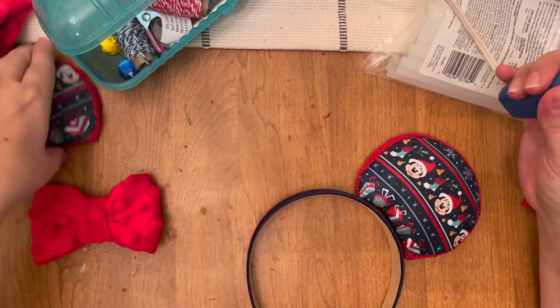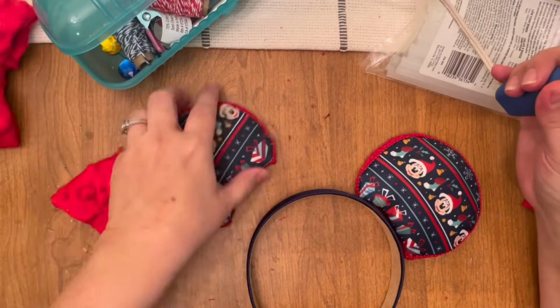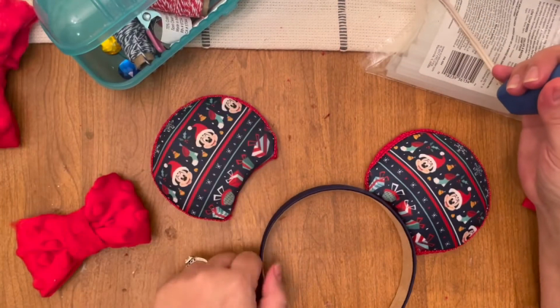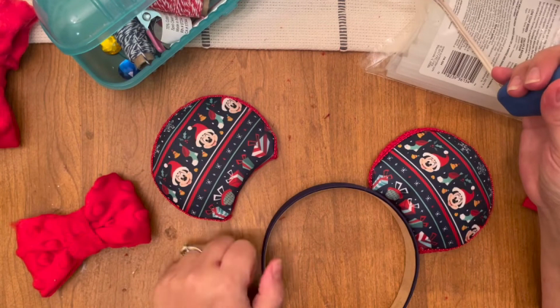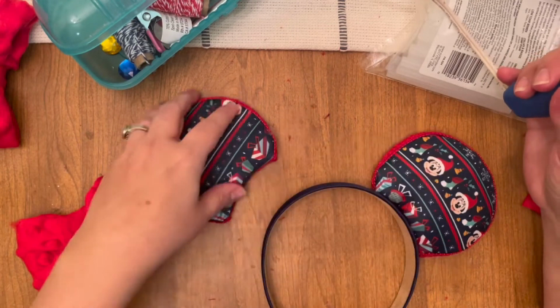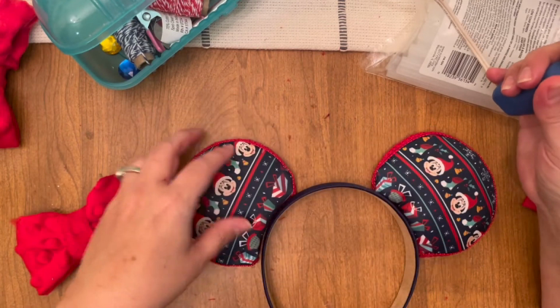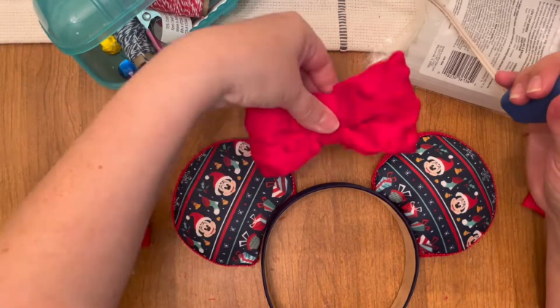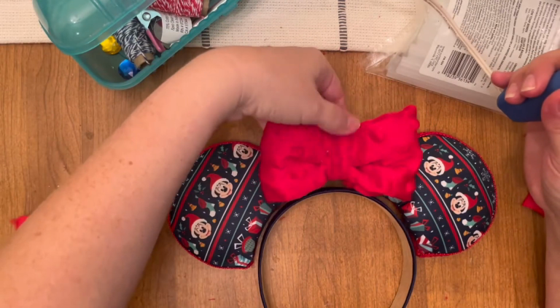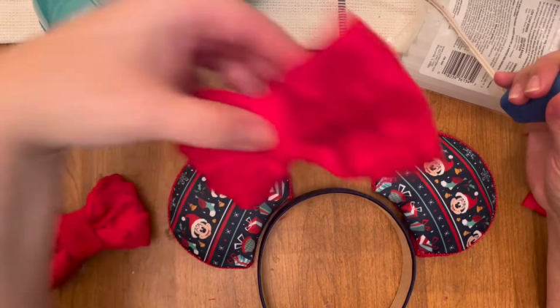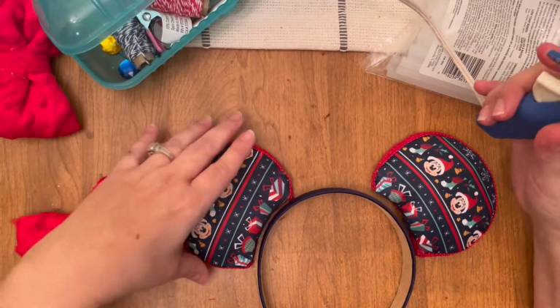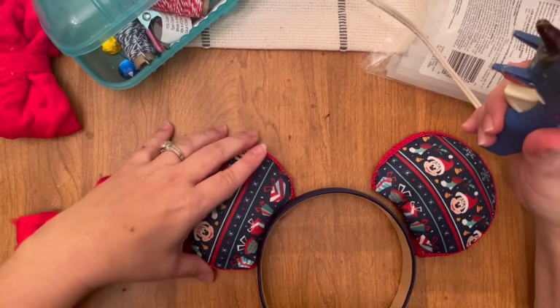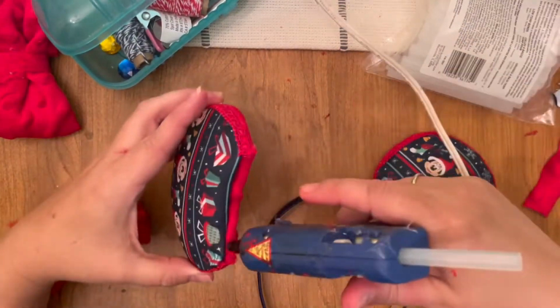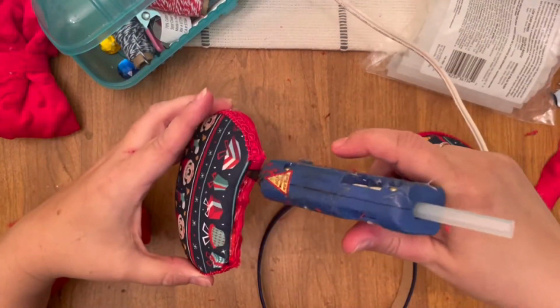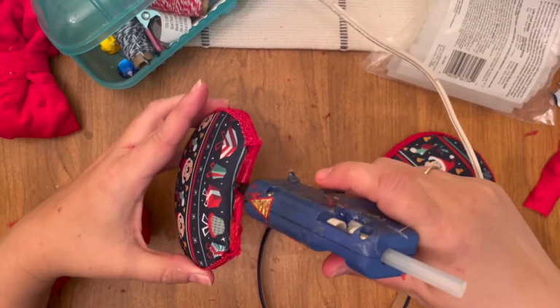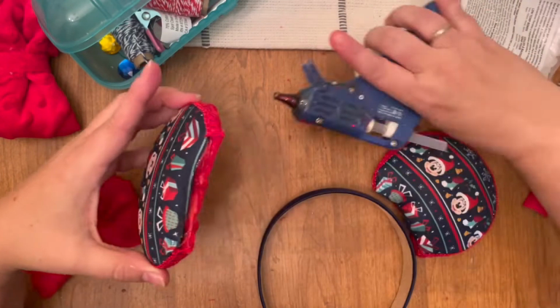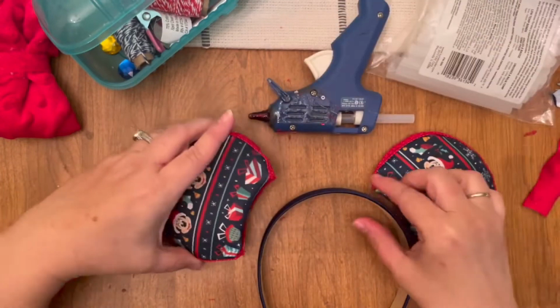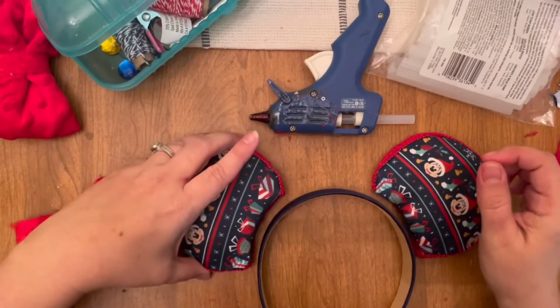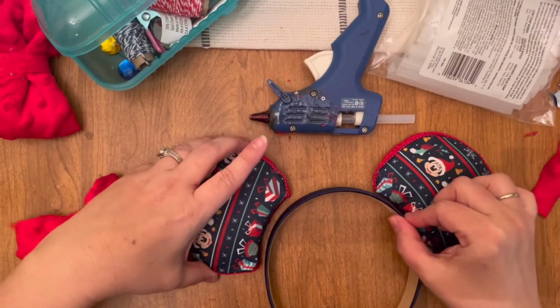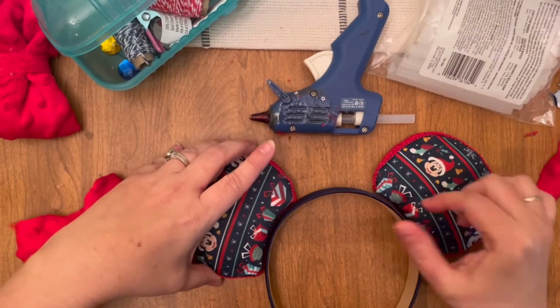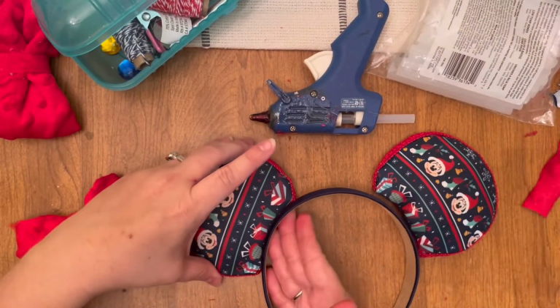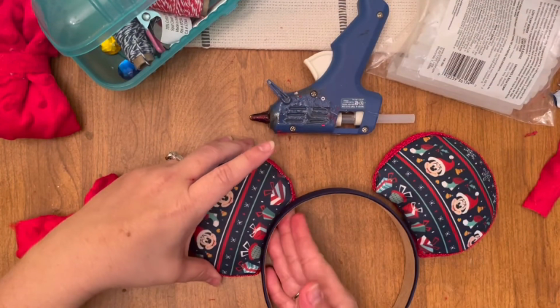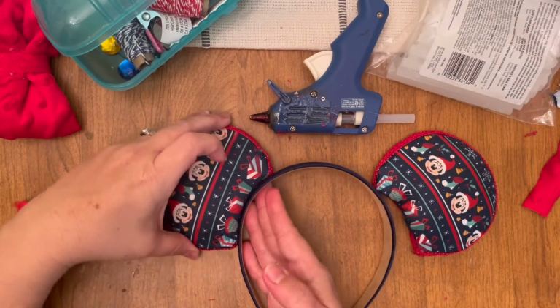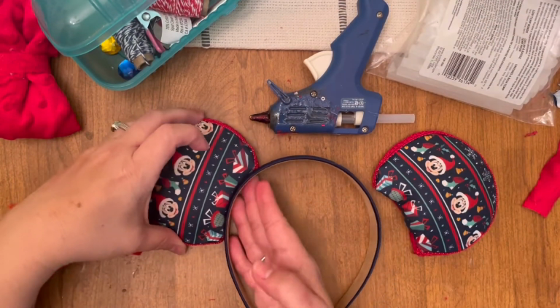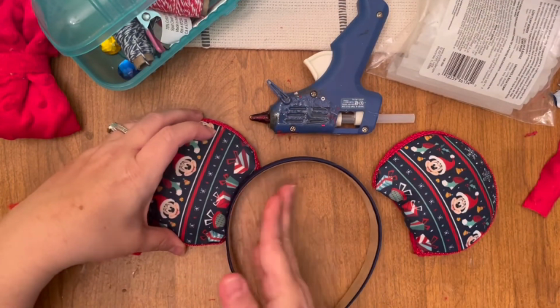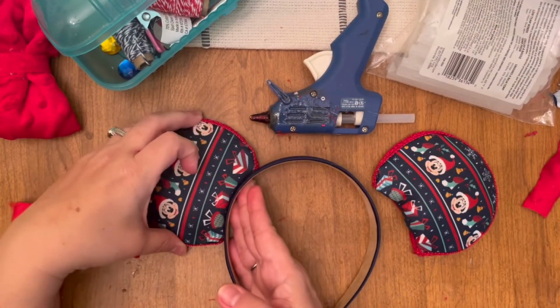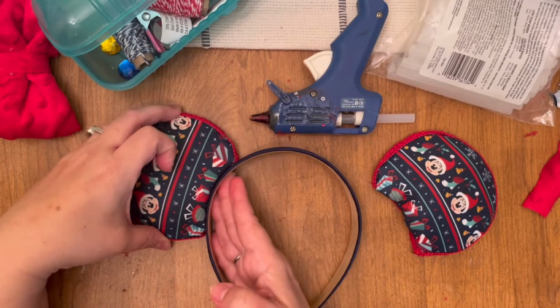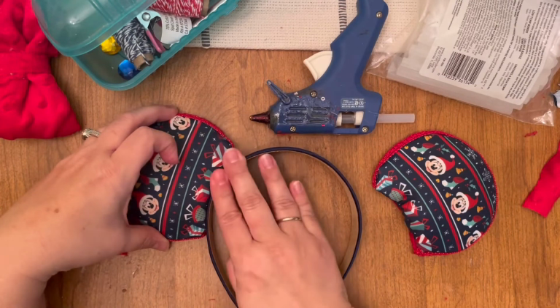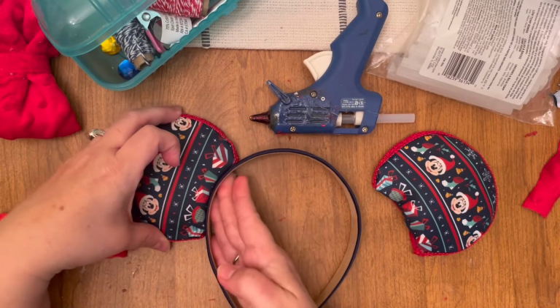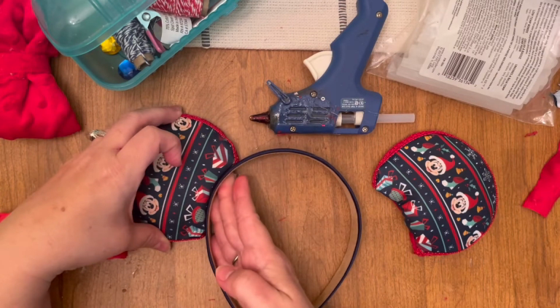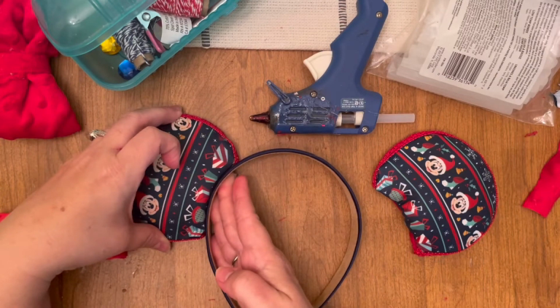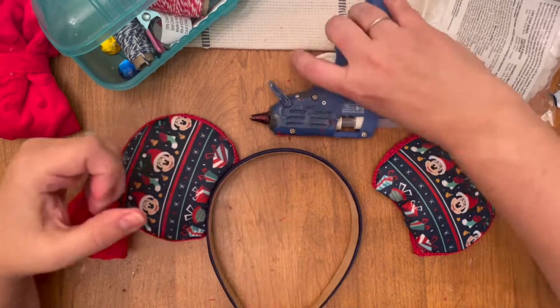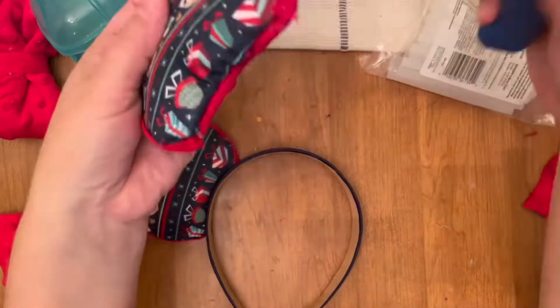So now I'm just putting the ears where I feel like they would look the best. I do not use the ear spacing template — I just eyeball it. I have so many lines within the wood of that table that I just kind of eyeball it and see what works best for me.